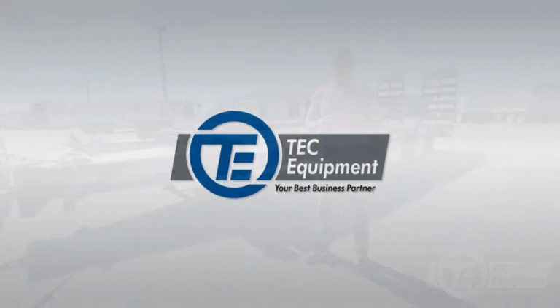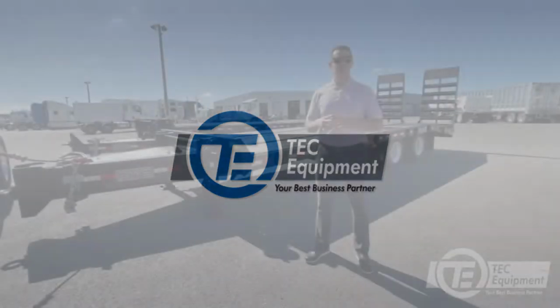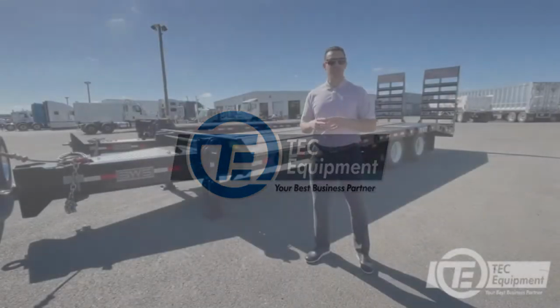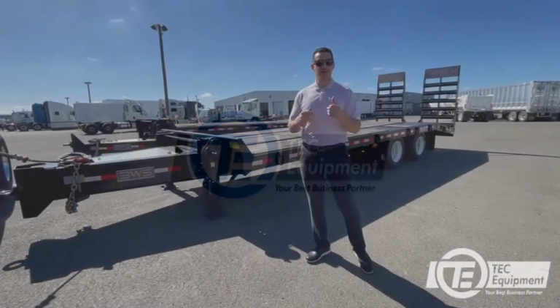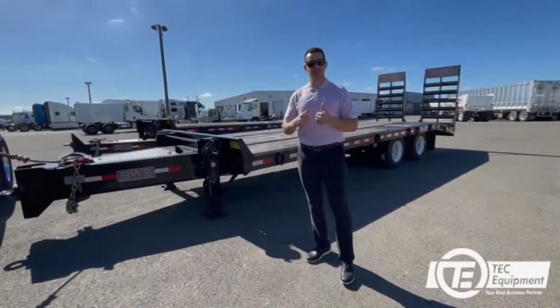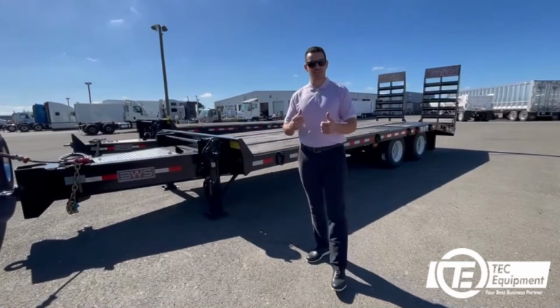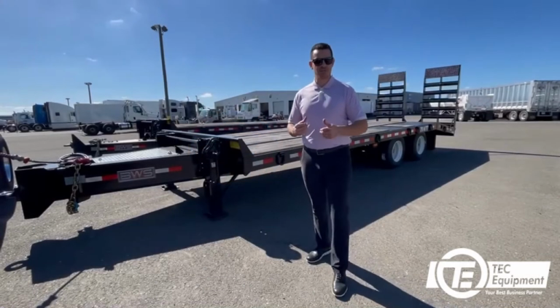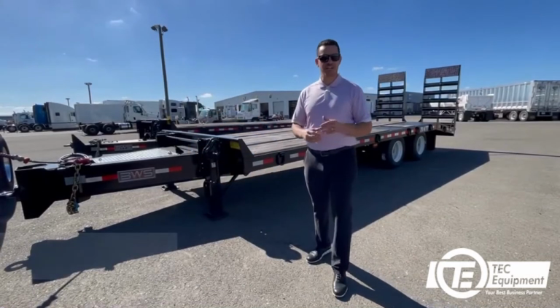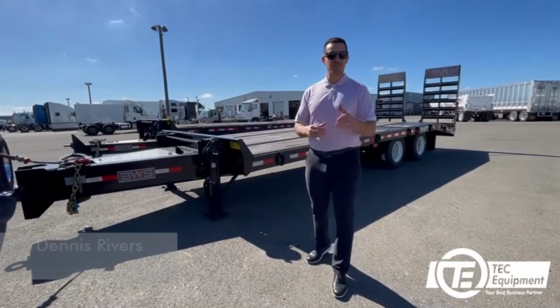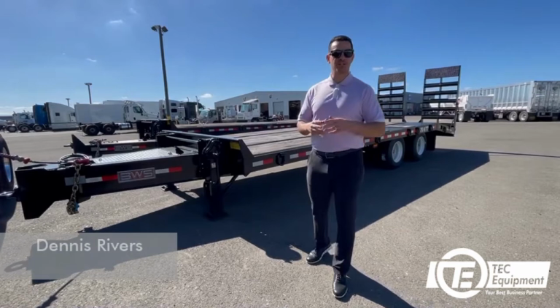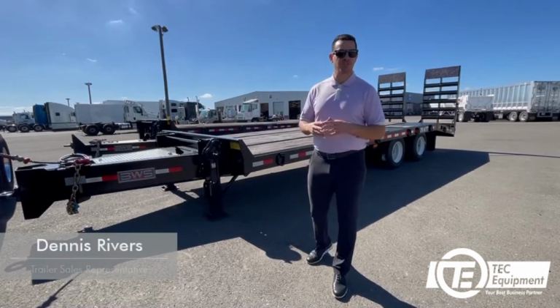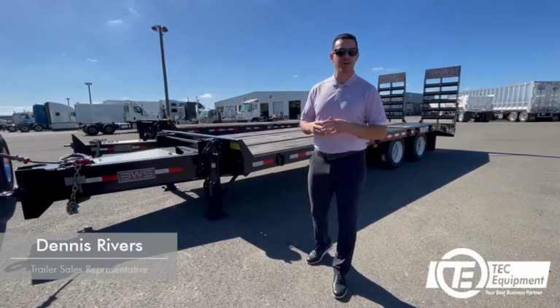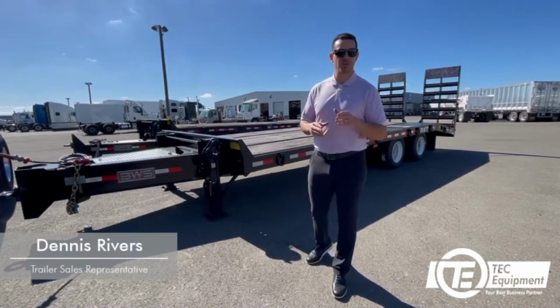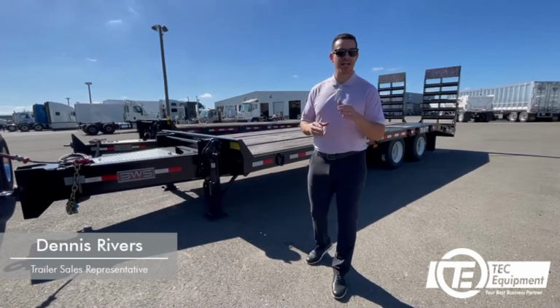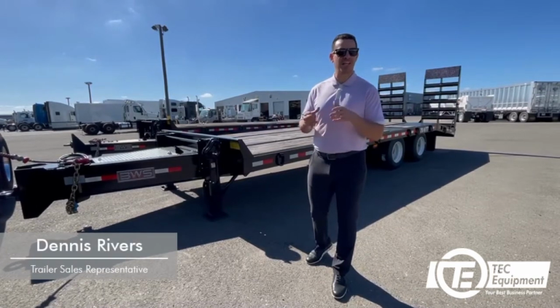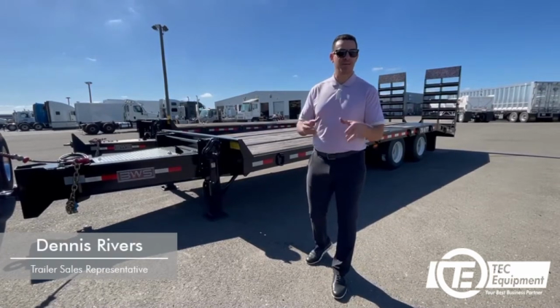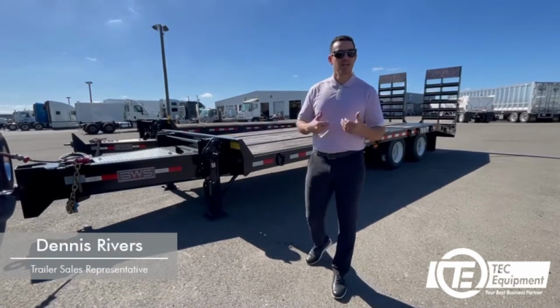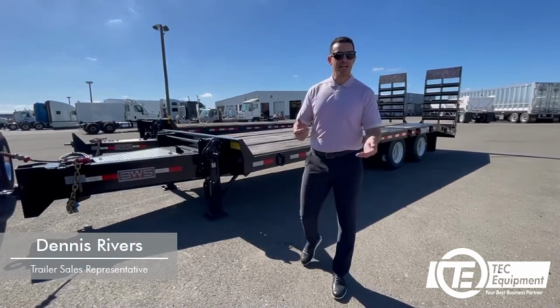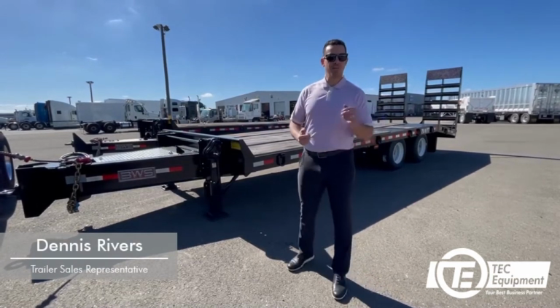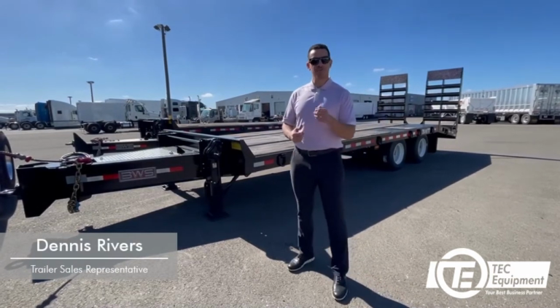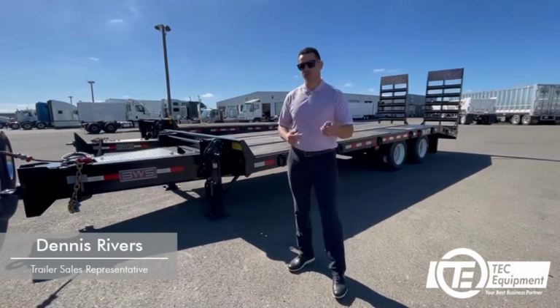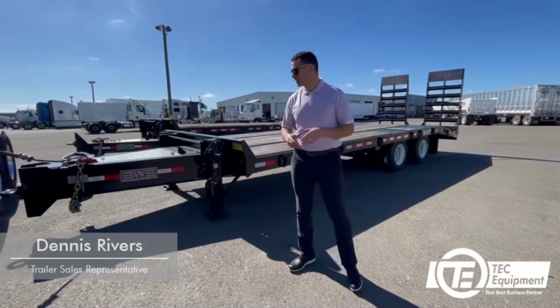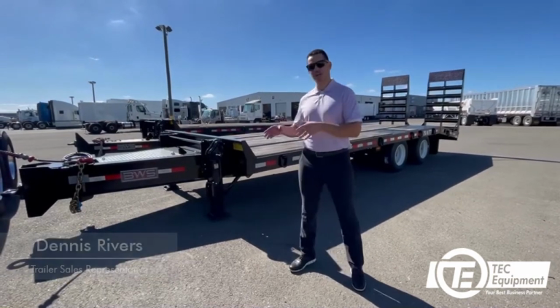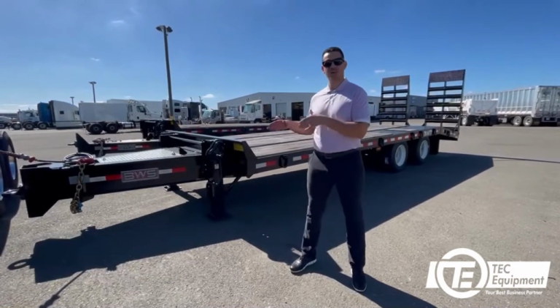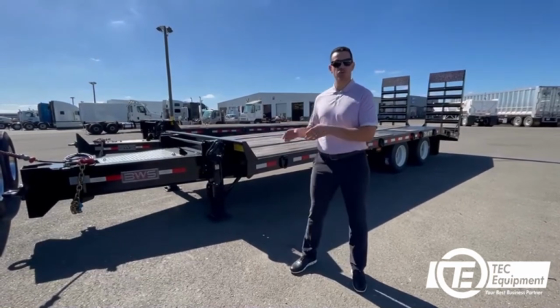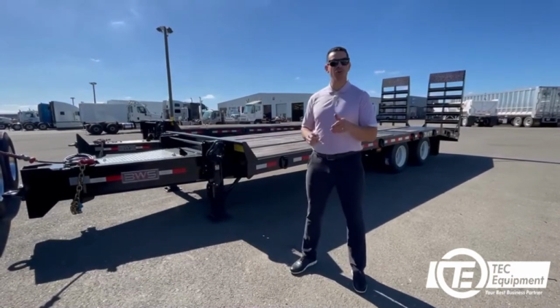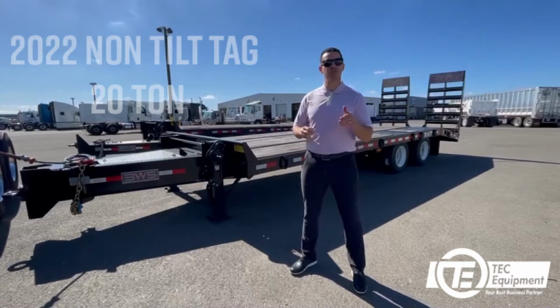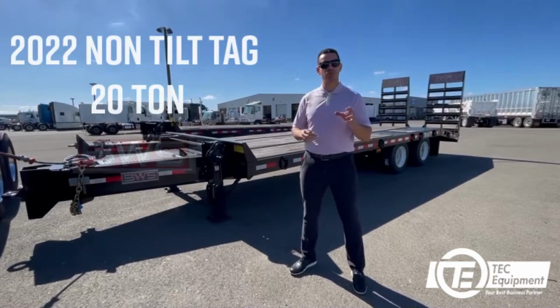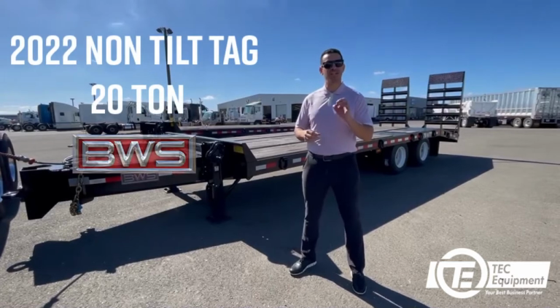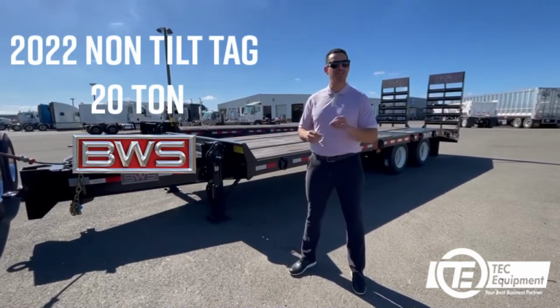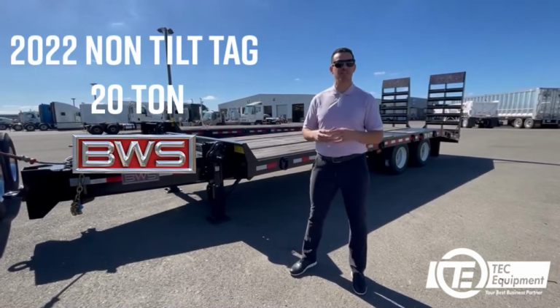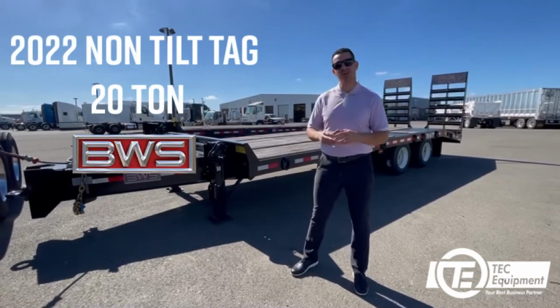Hello Tech family, my name is Dennis Rivers and I am the specialist for the vocational trailer line of Tech Equipment. Today we're going to be featuring the 2022 non-till tack 20 ton for BWS.